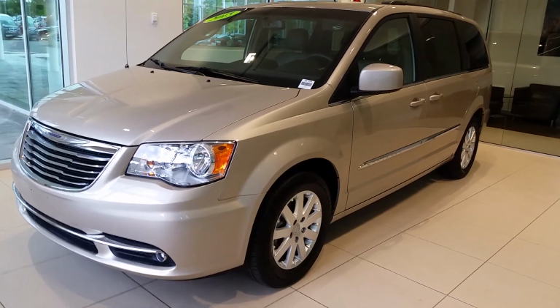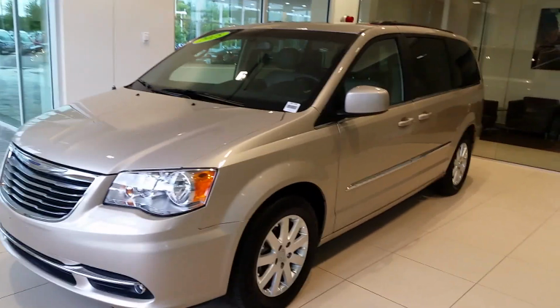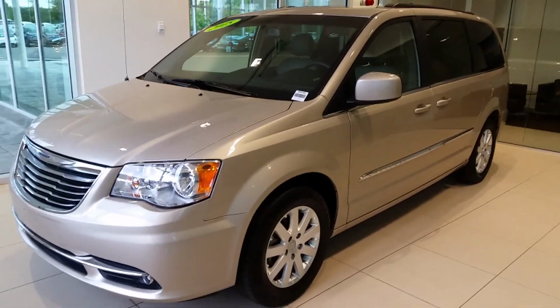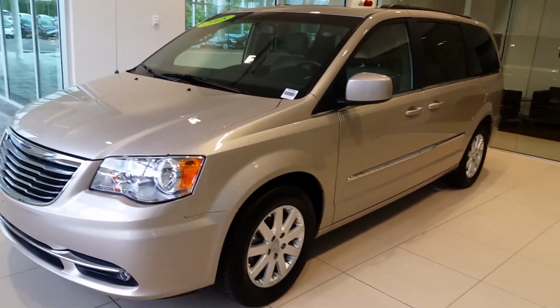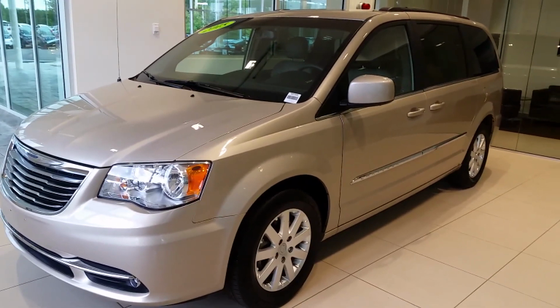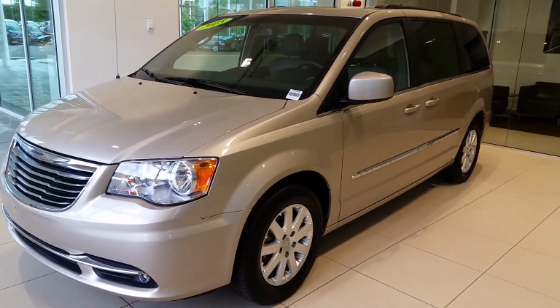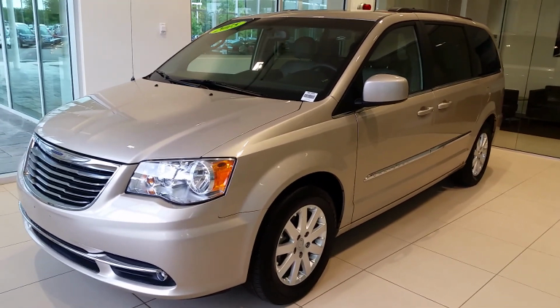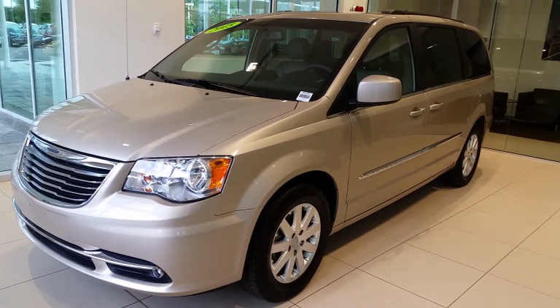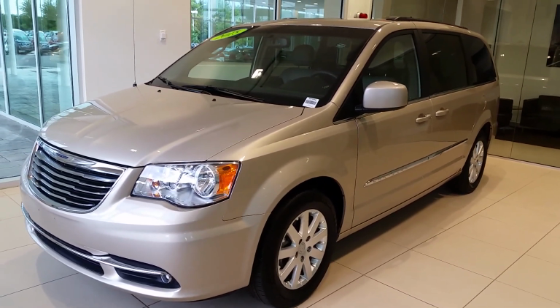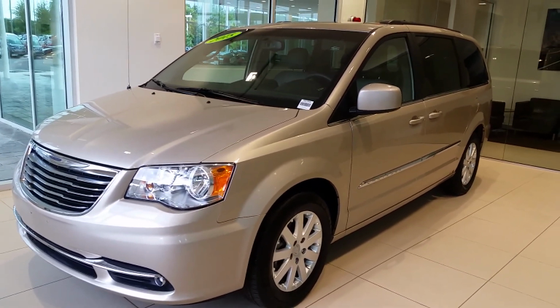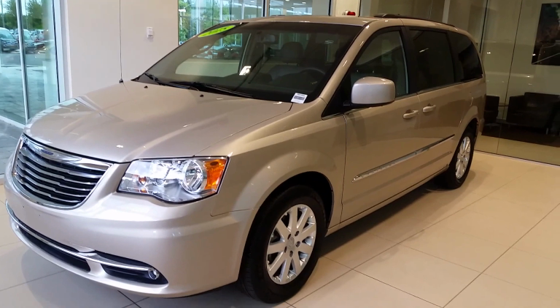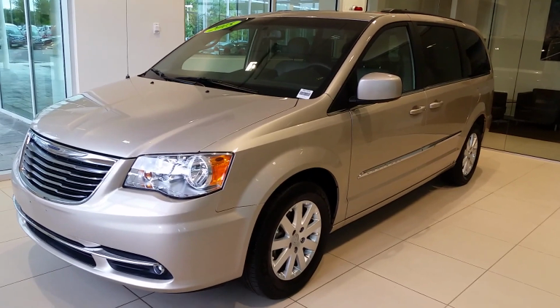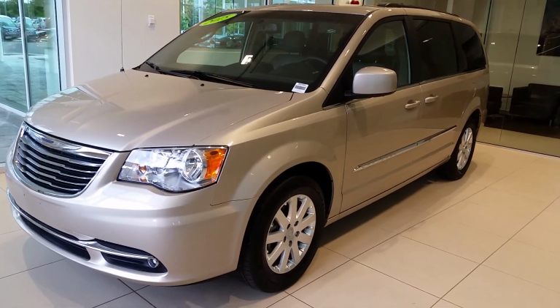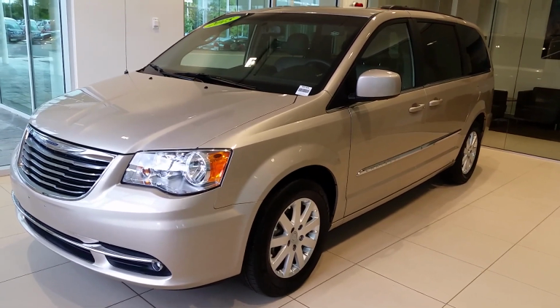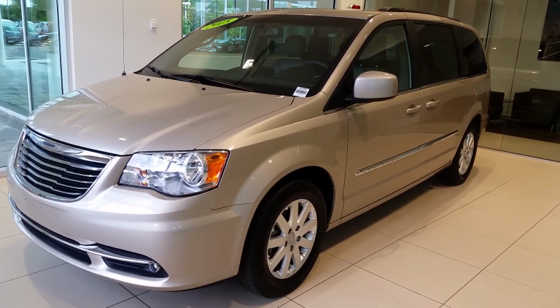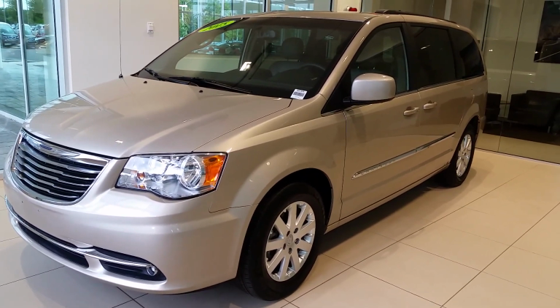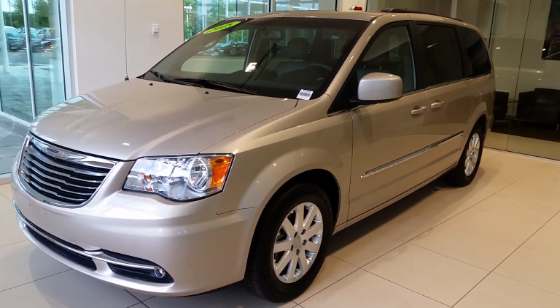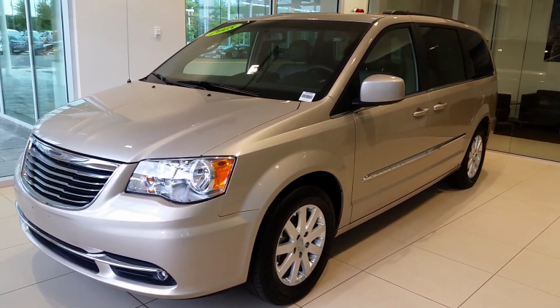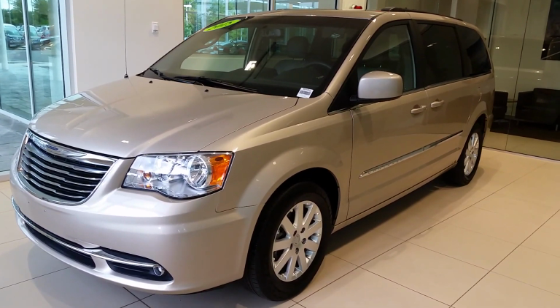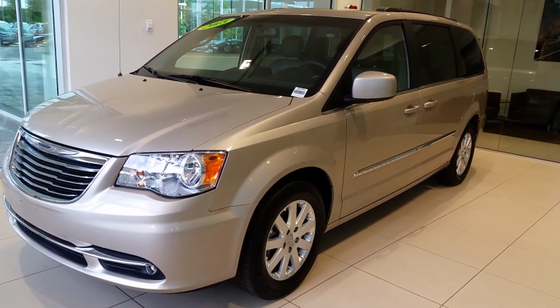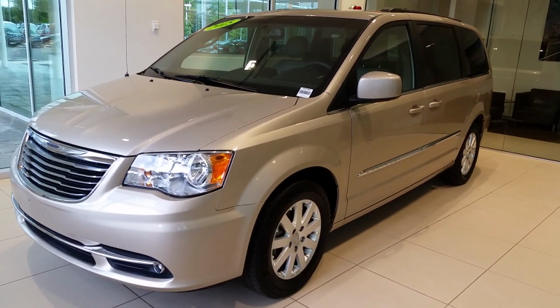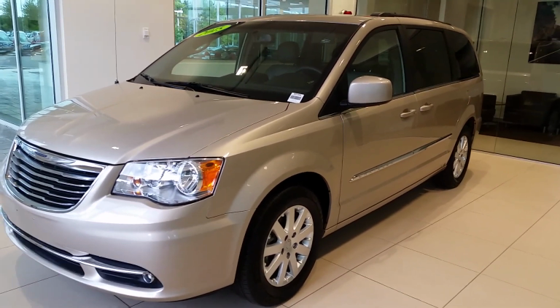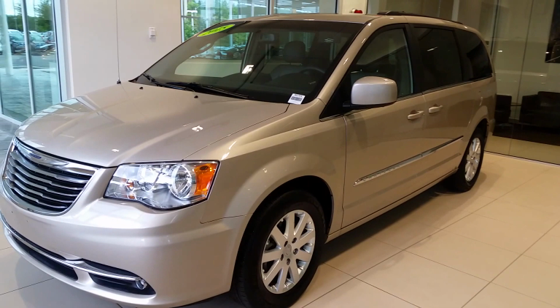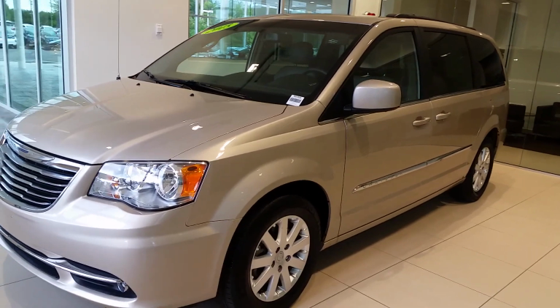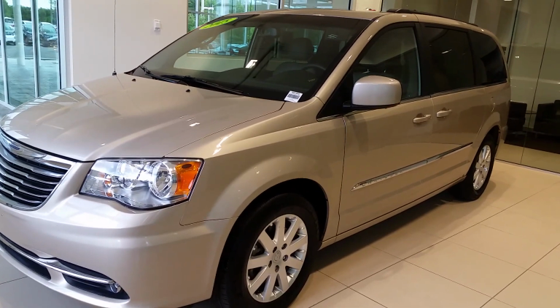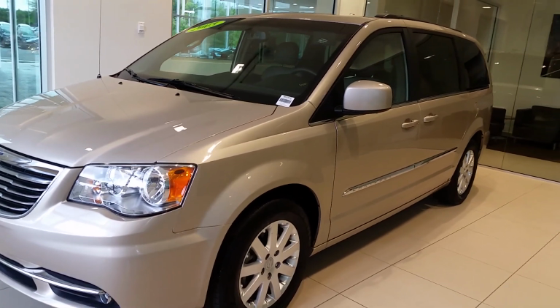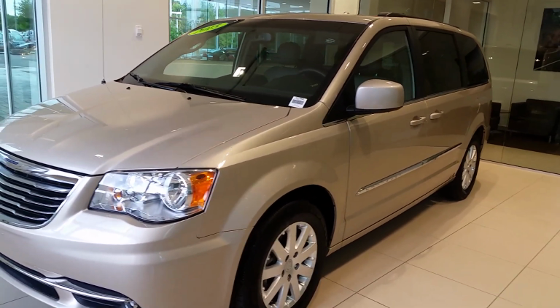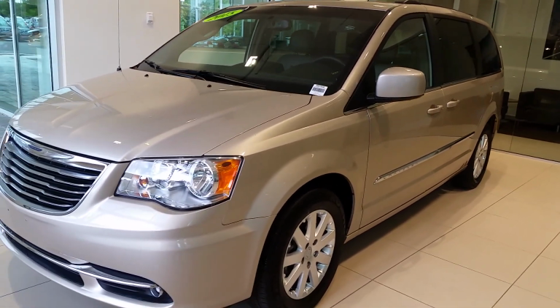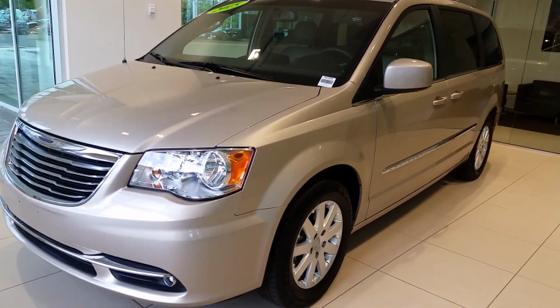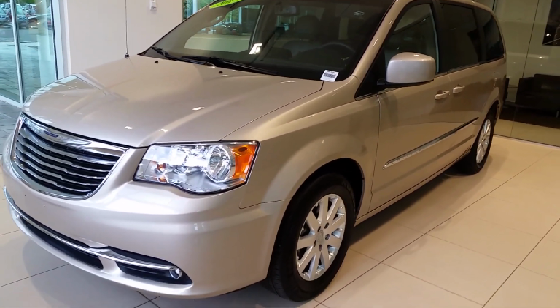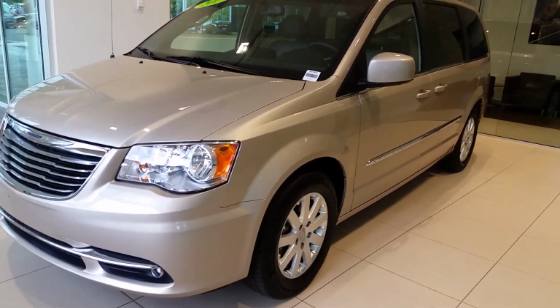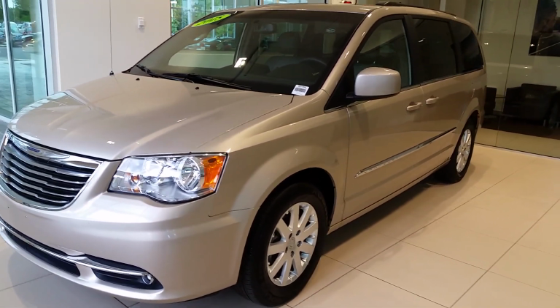Hi, we are looking at a 2015 Chrysler Town & Country. This vehicle is a one owner, clean Carfax. It has not been smoked in, involved in any accidents of any sort. You can see from the side here, the vehicle is a very nice champagne beige color.